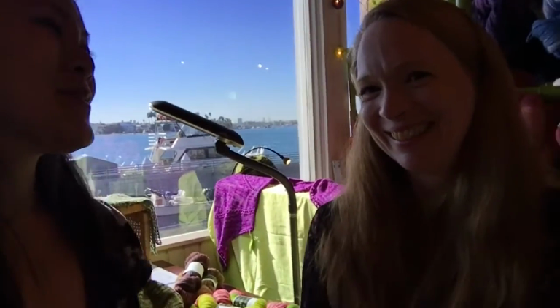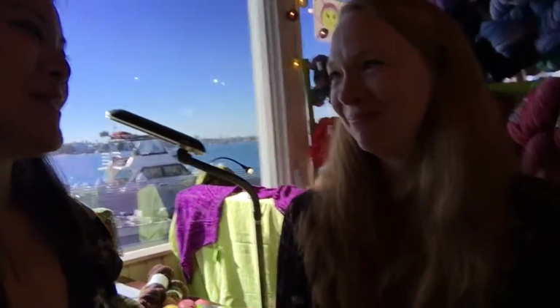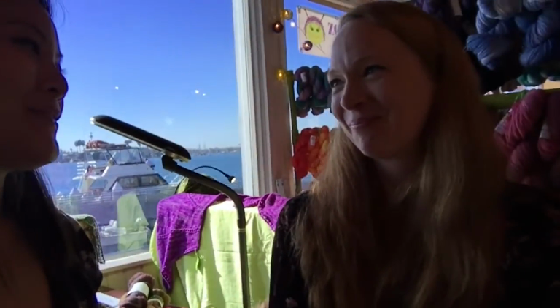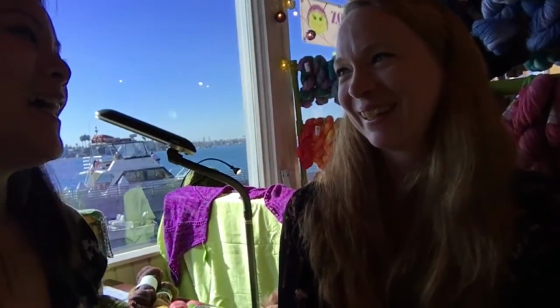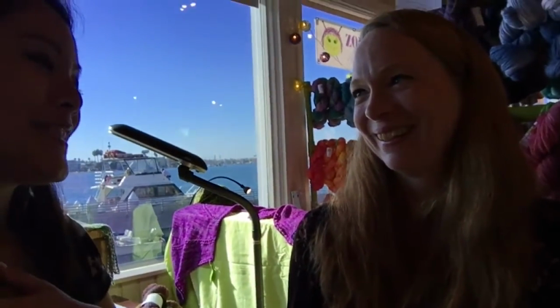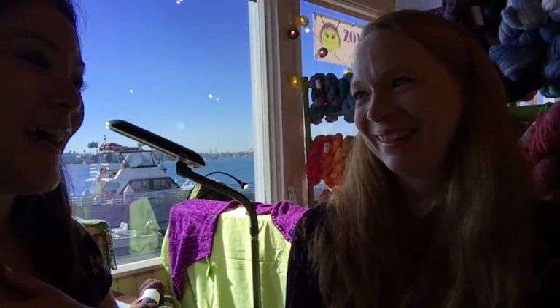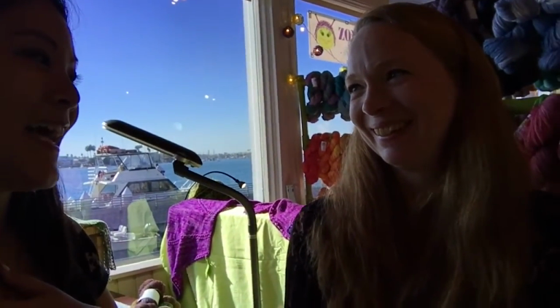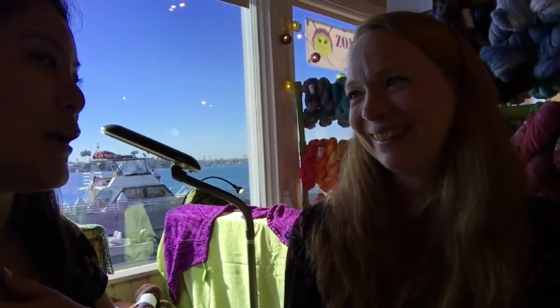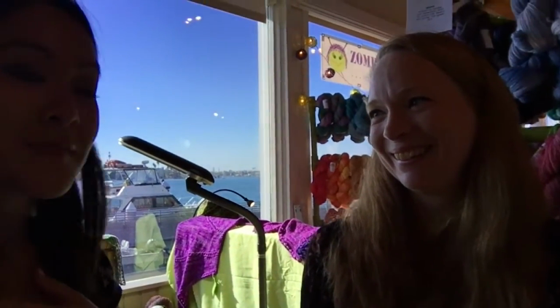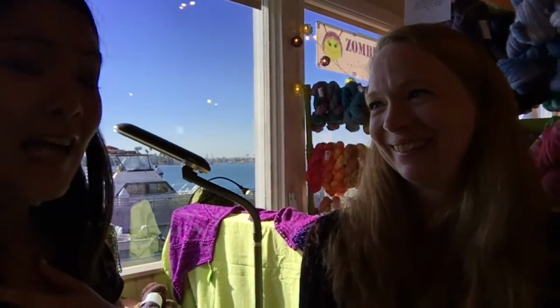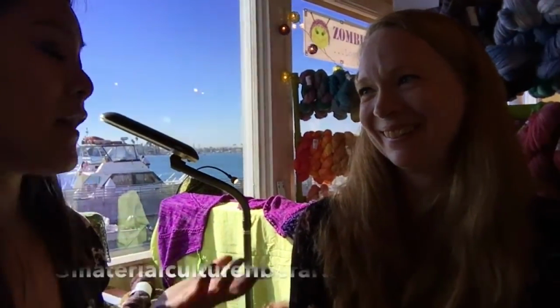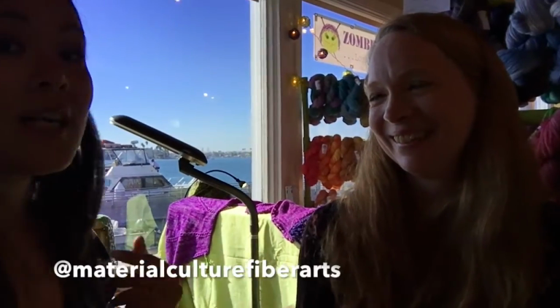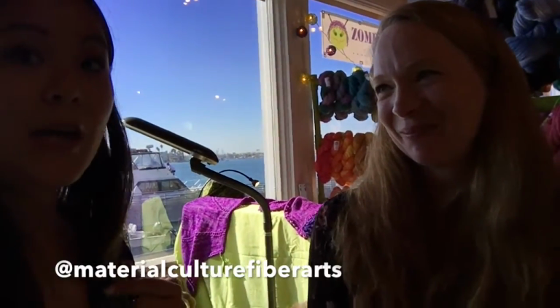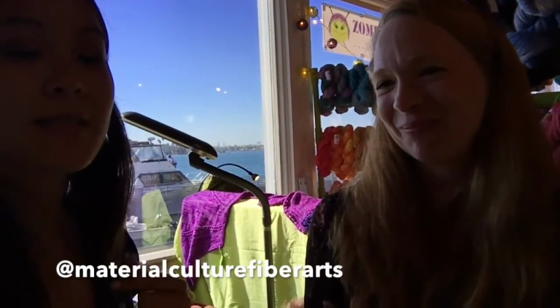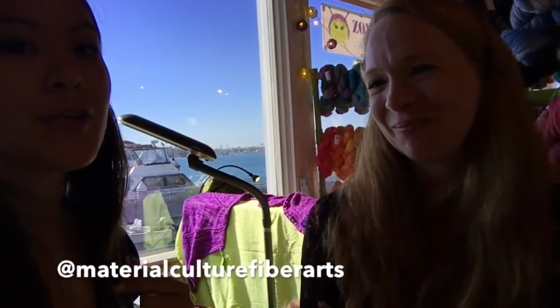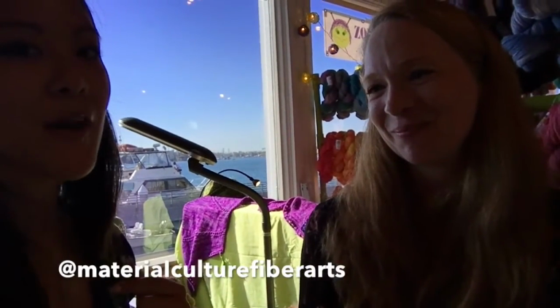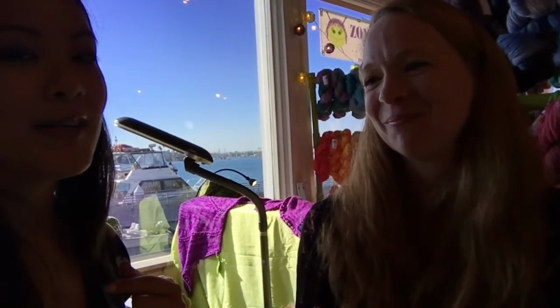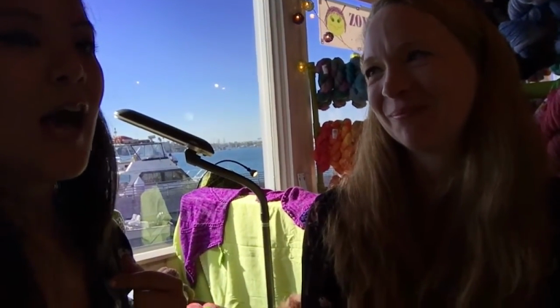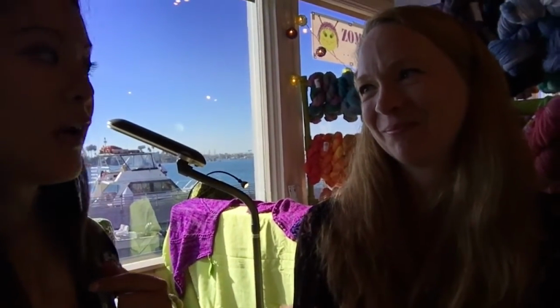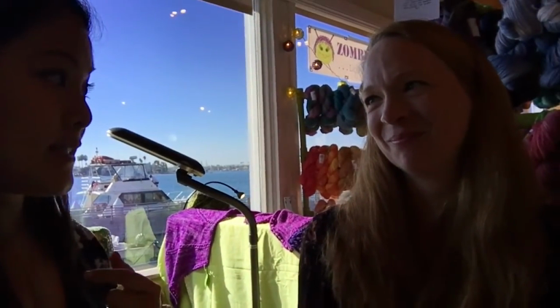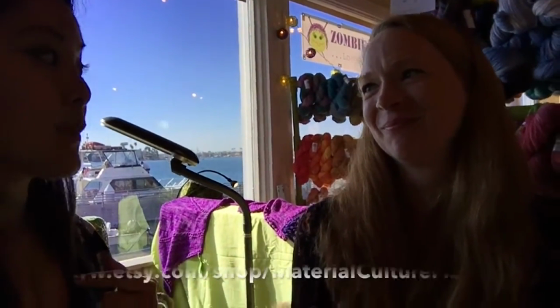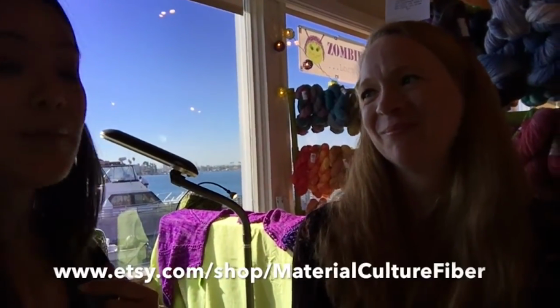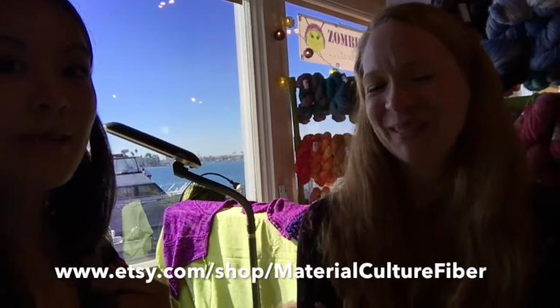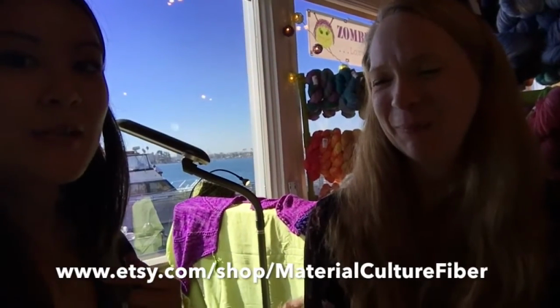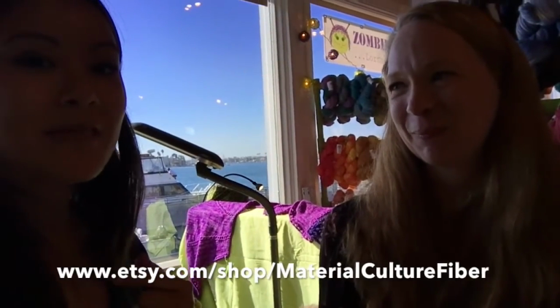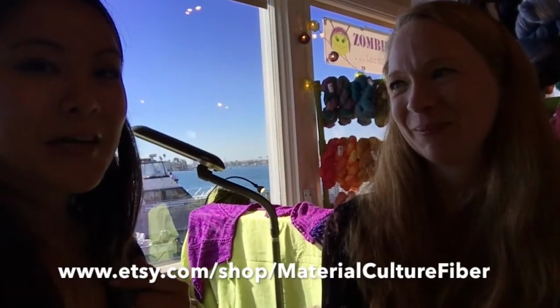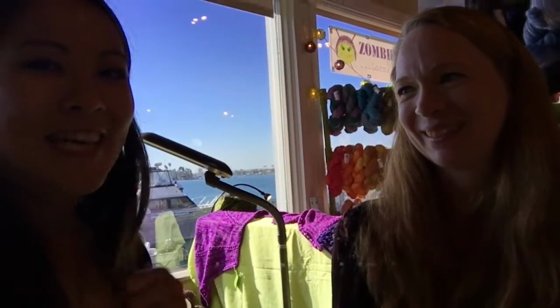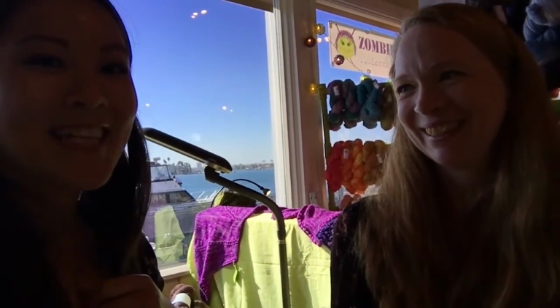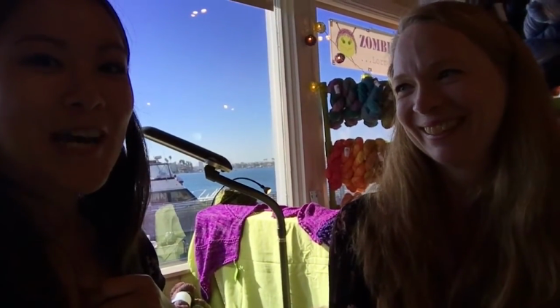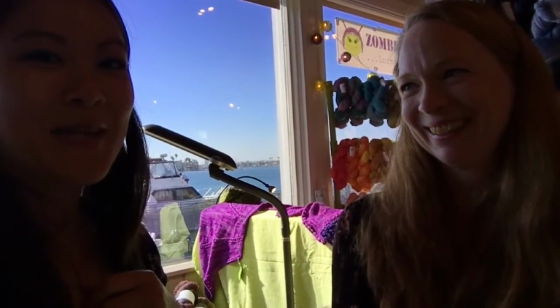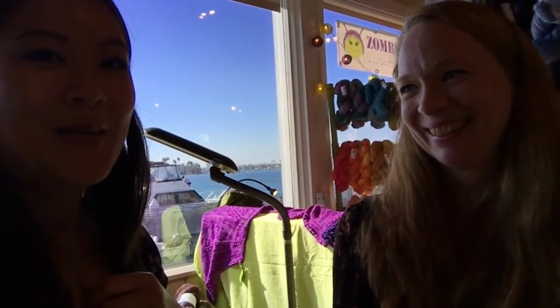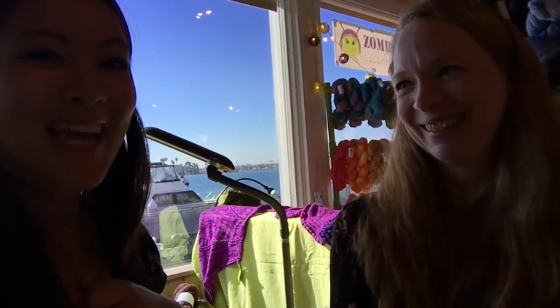Thank you so much Tria for doing this for us. You can find her on Instagram as materialculturefiberarts and on Etsy by the same name. Definitely check her out and take advantage of that shipping code.